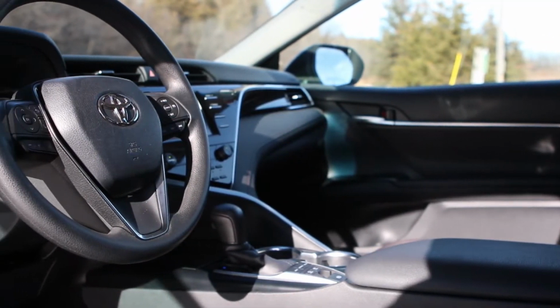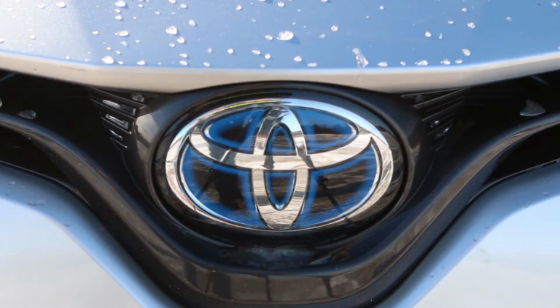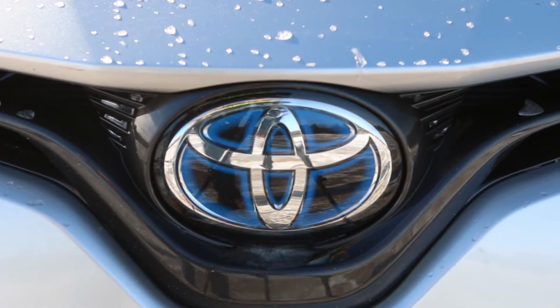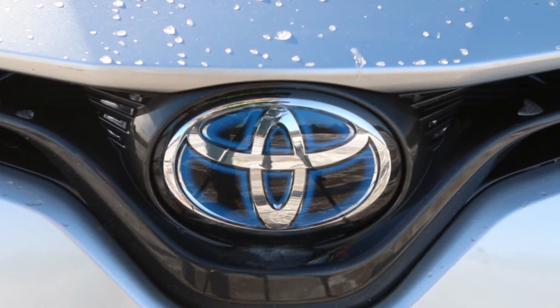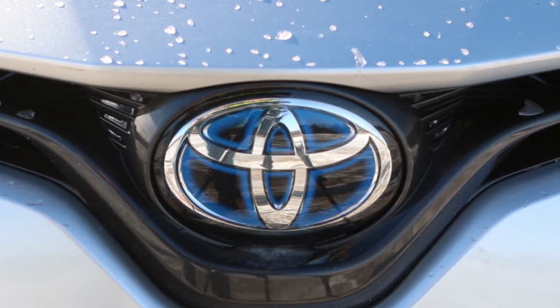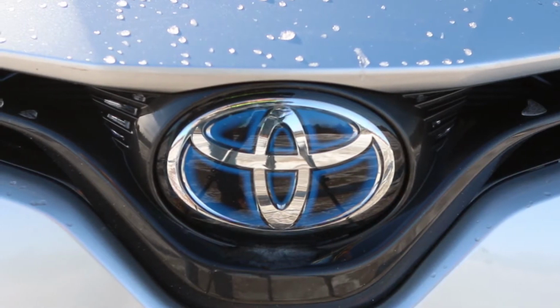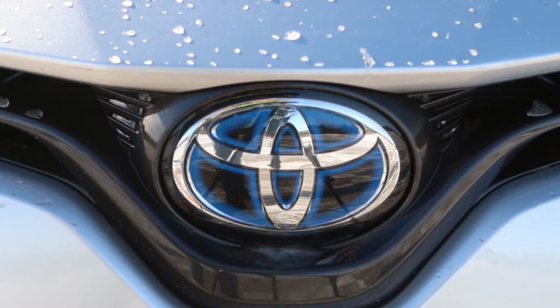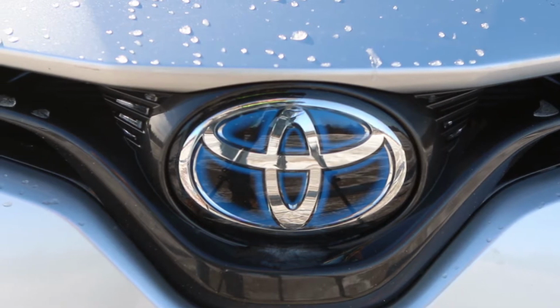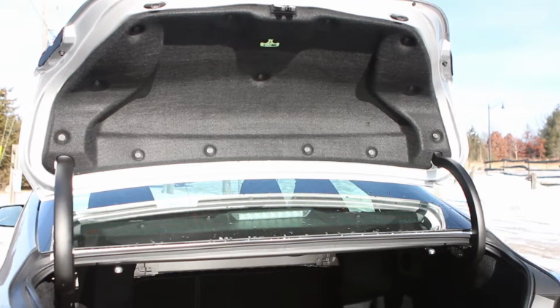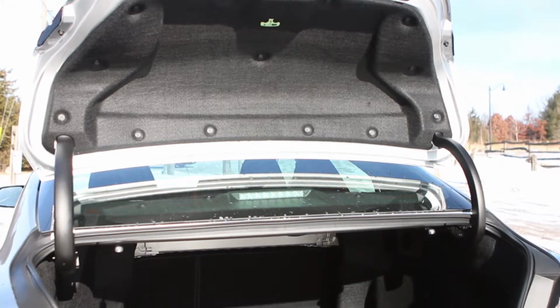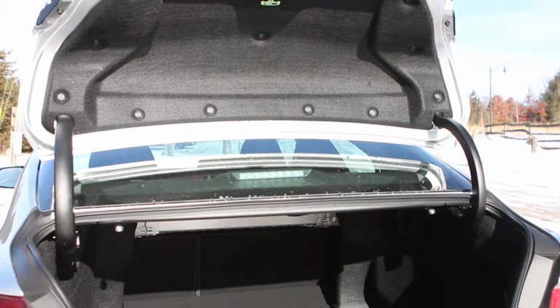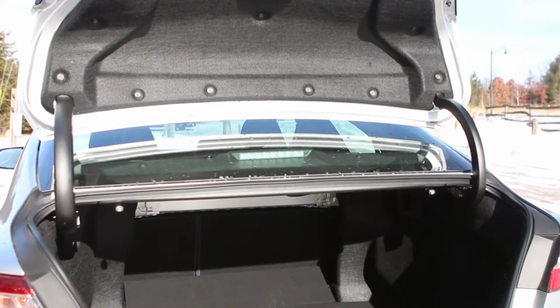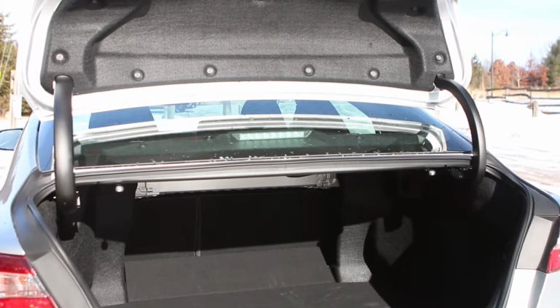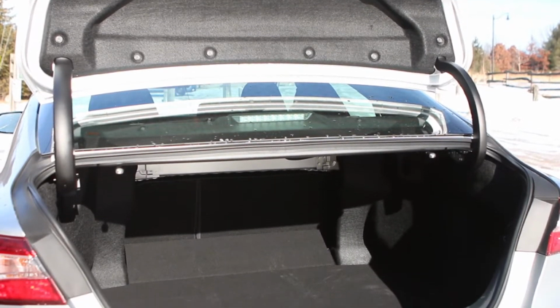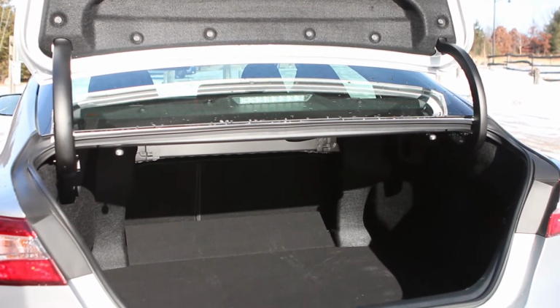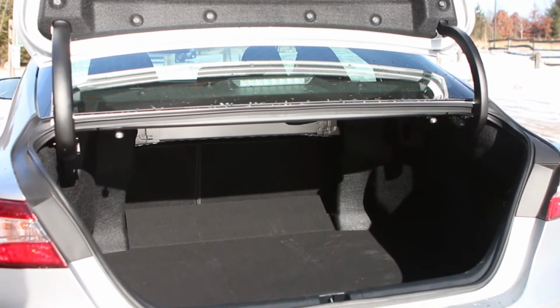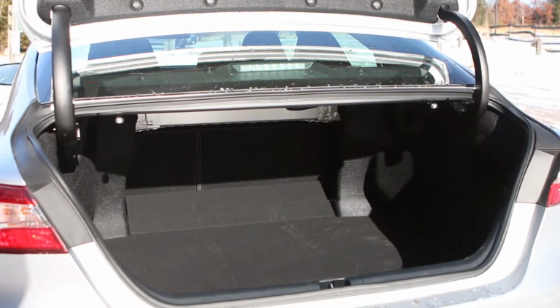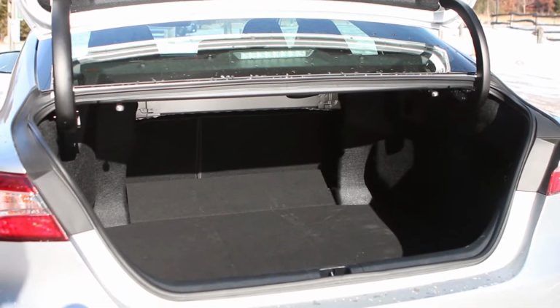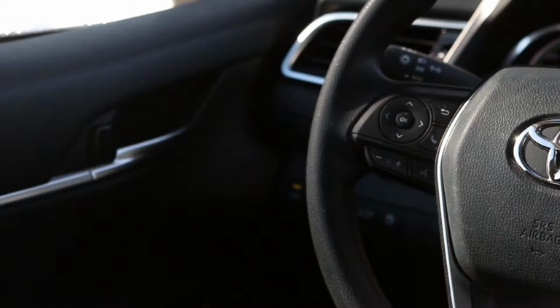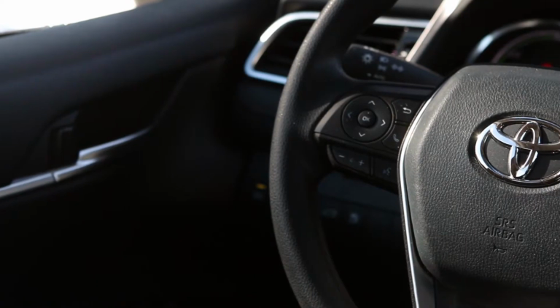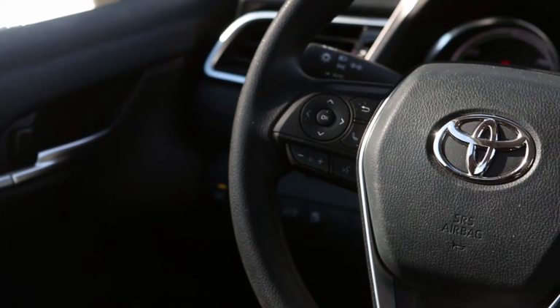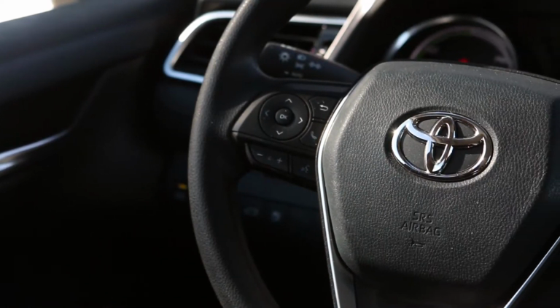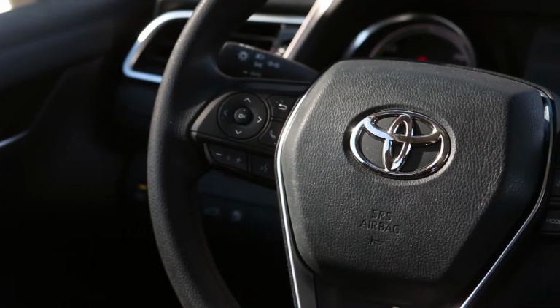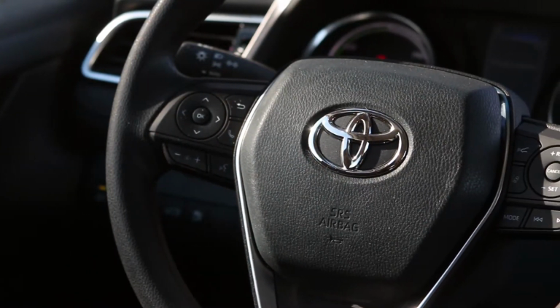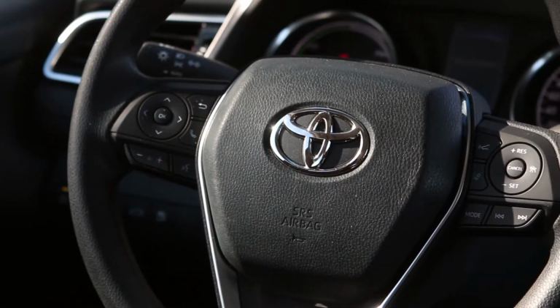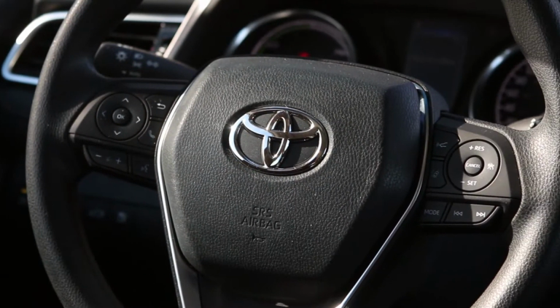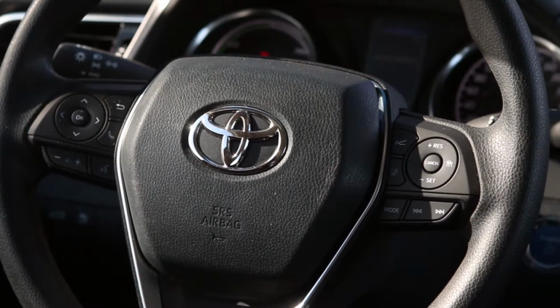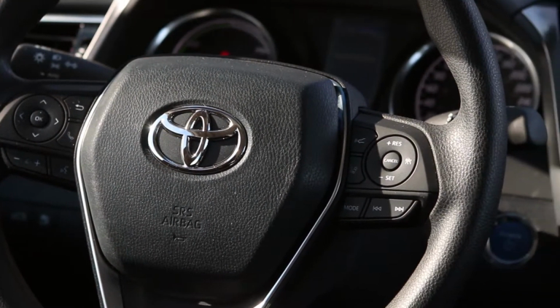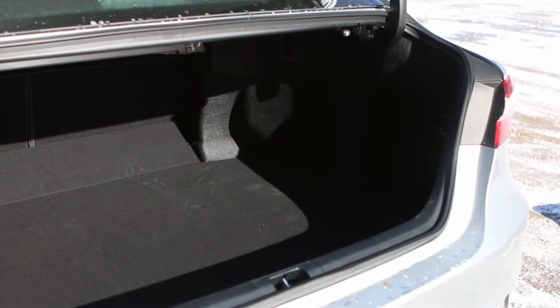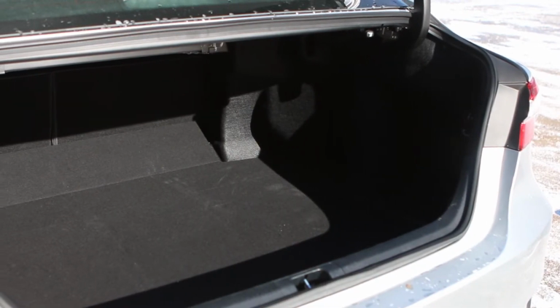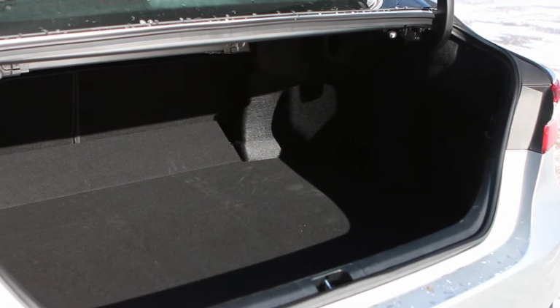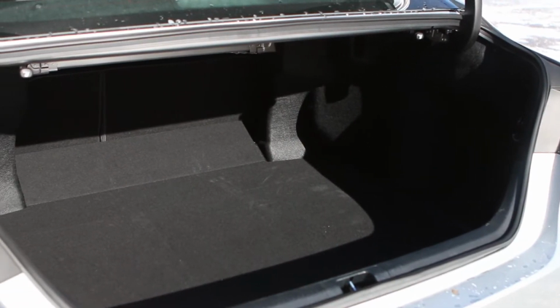As it pertains to the hybrid, the battery pack has been moved from the trunk to beneath the rear seat, and this has improved handling along with increasing the trunk capacity.